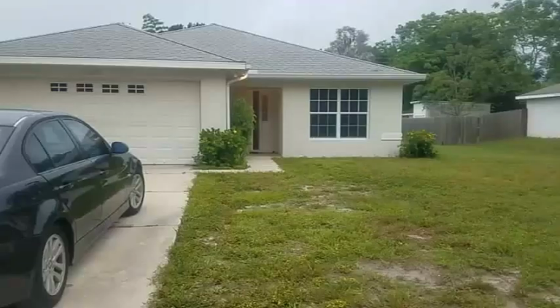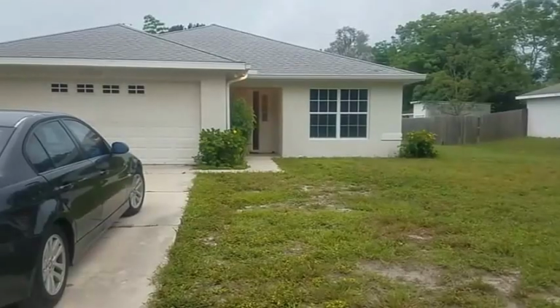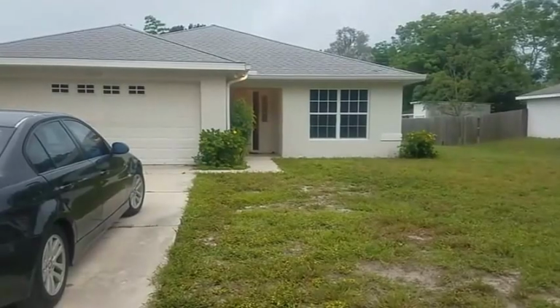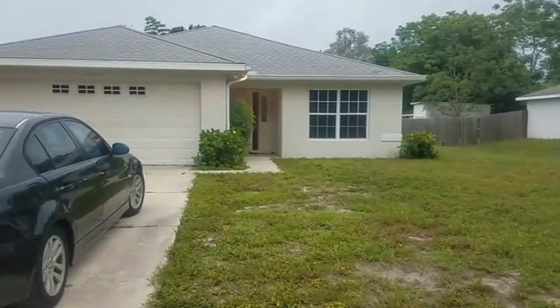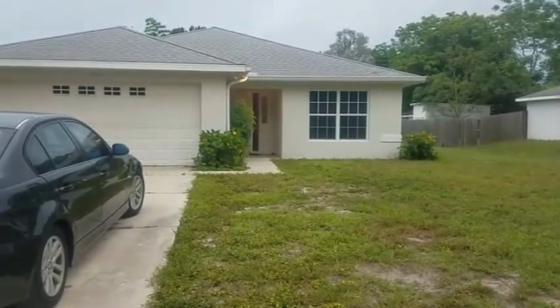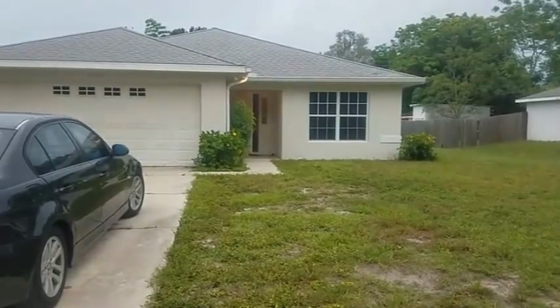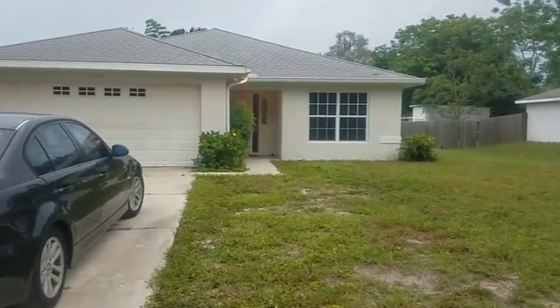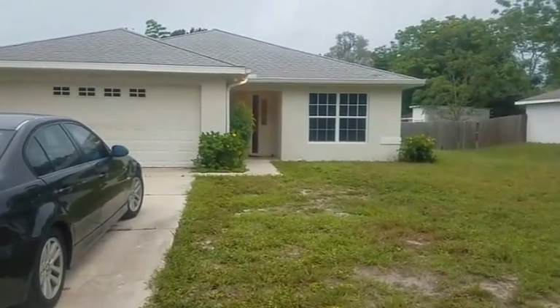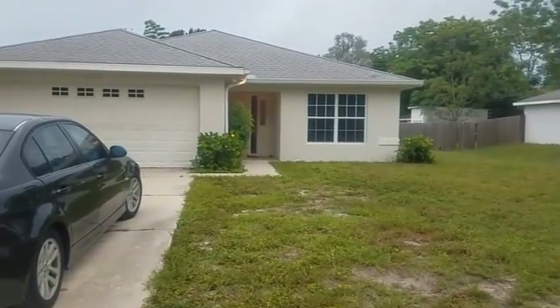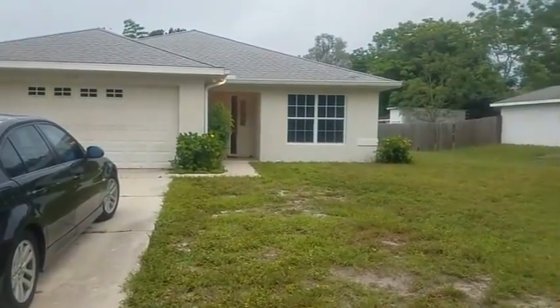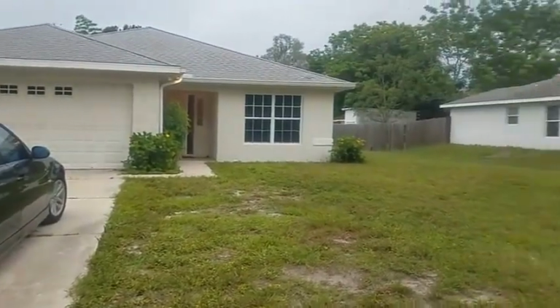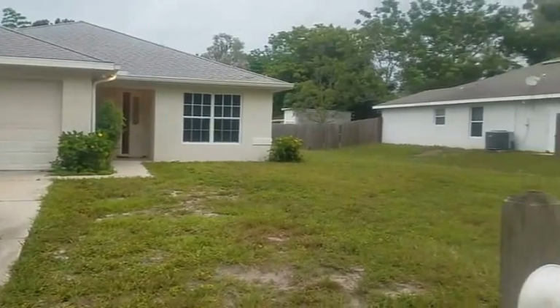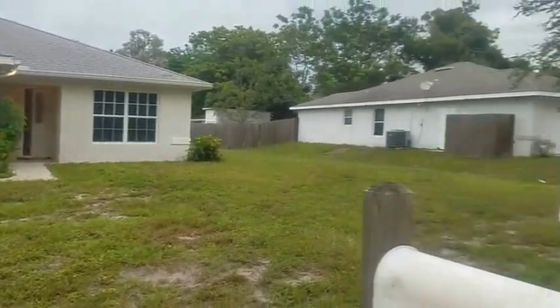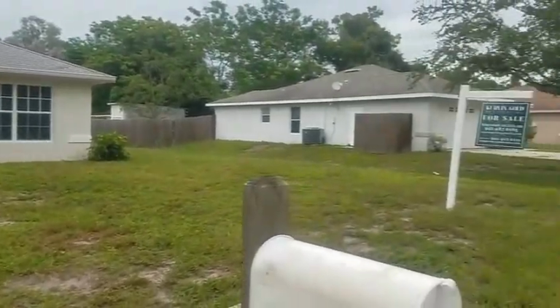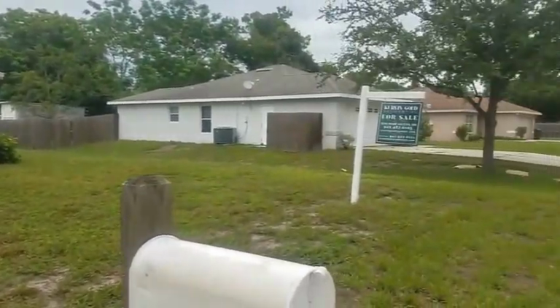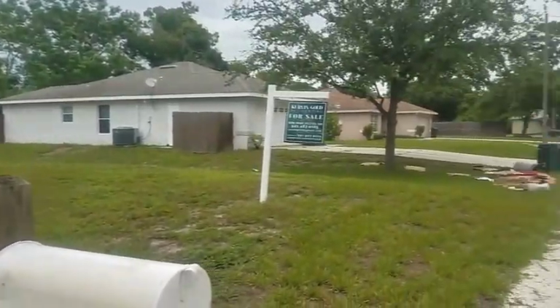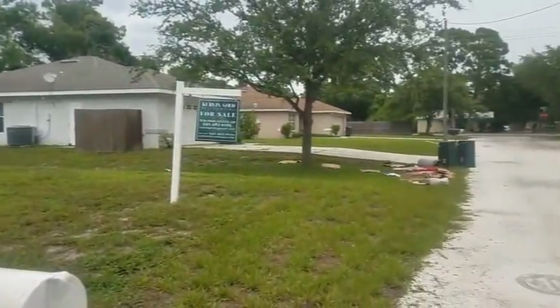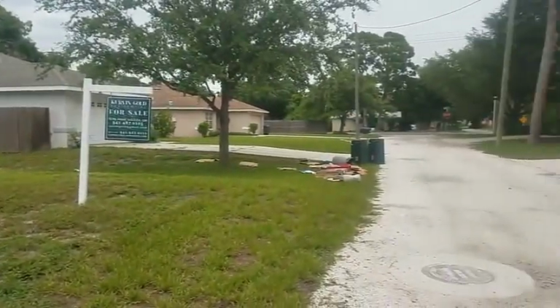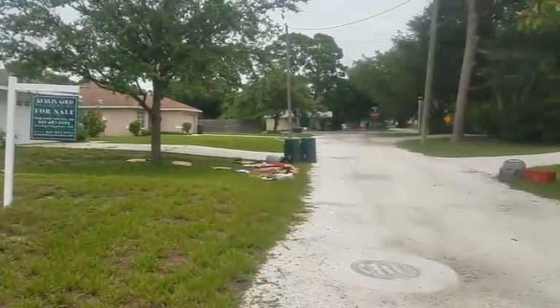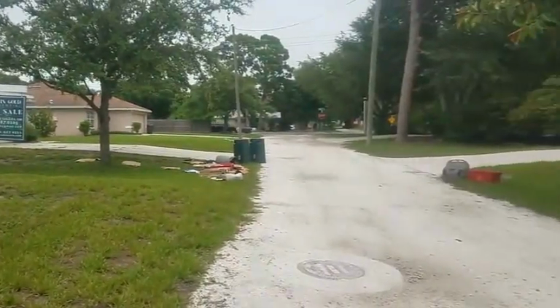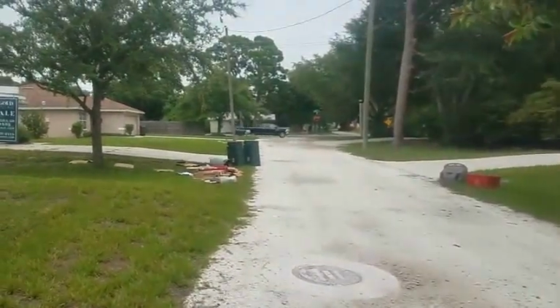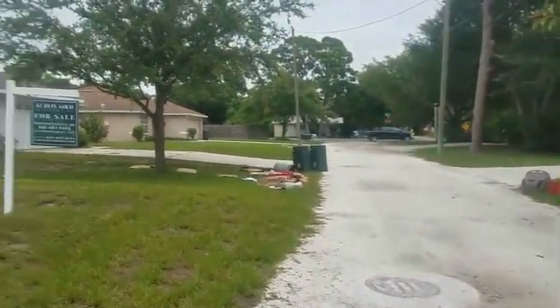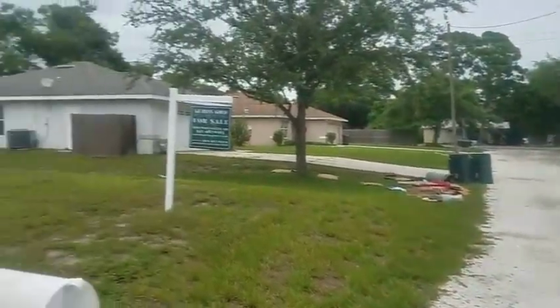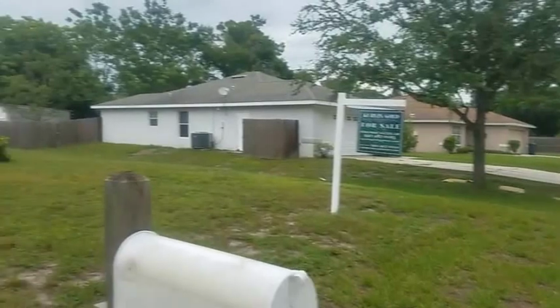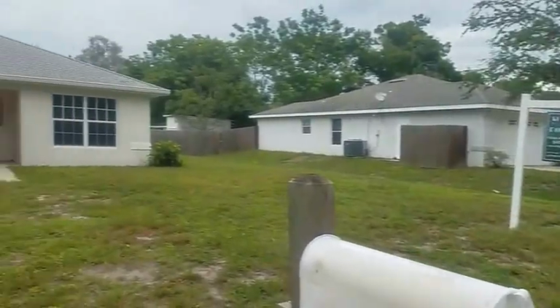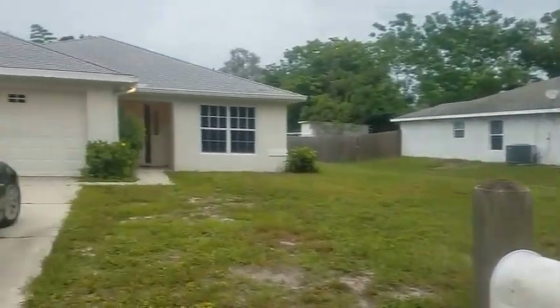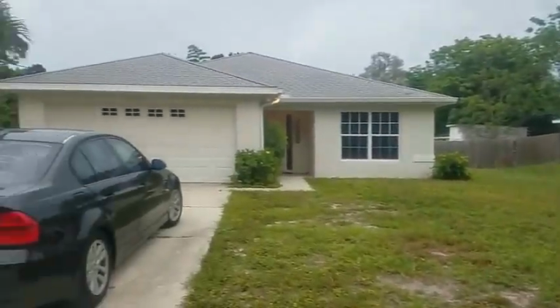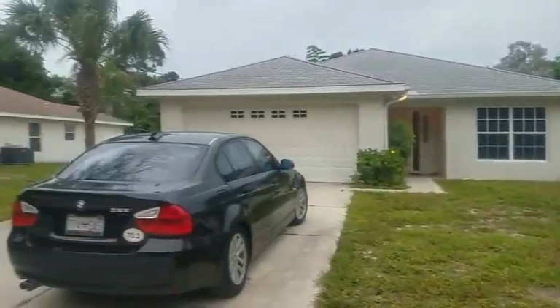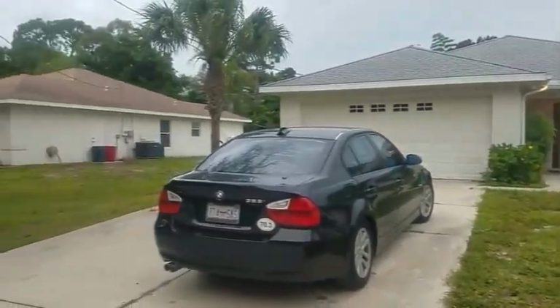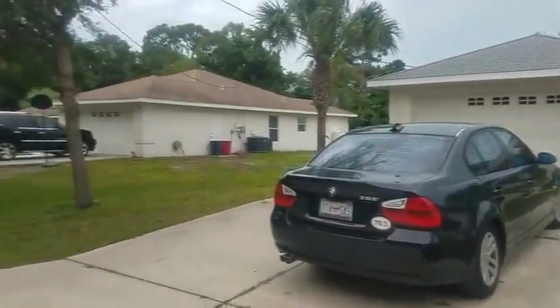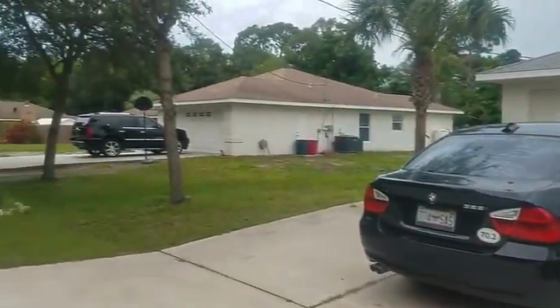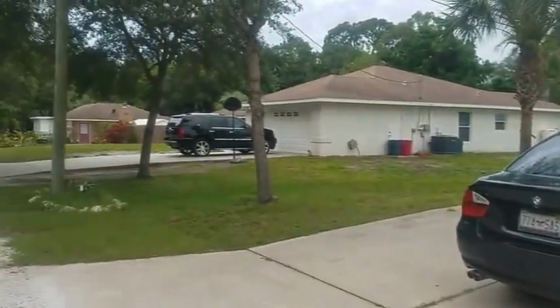This is a walkthrough video of 2719 Grafton. We are located just west of Swift and just south of Proctor, so we're very close to Riverview High School.